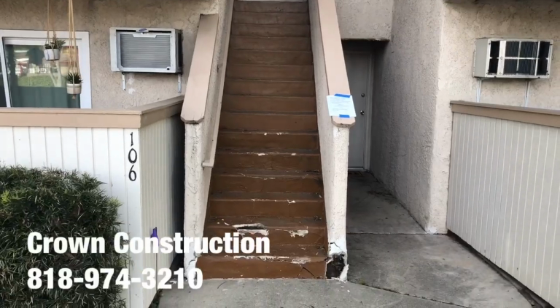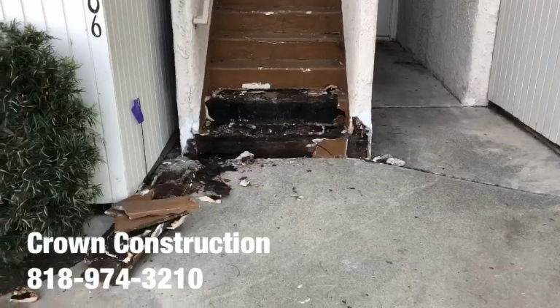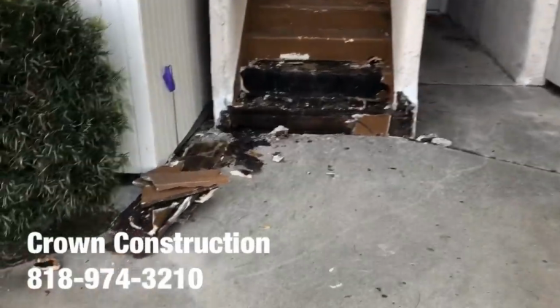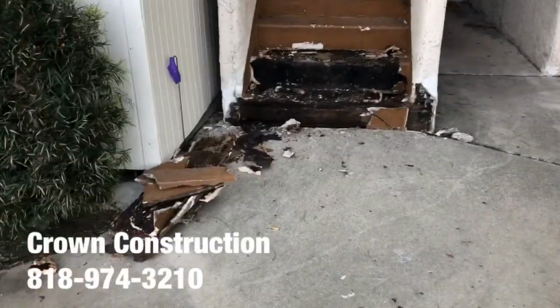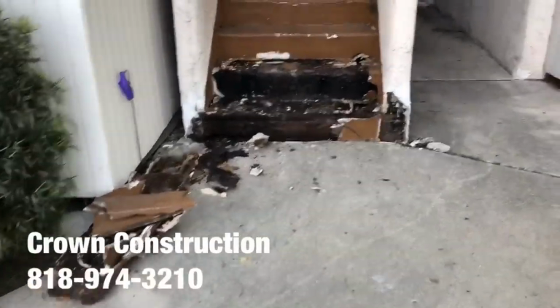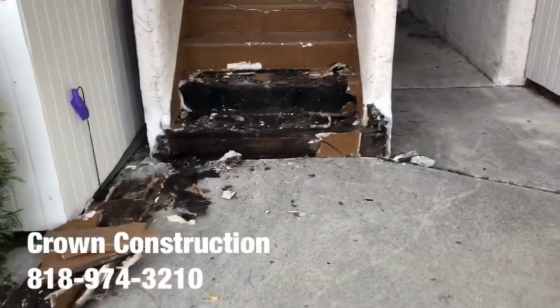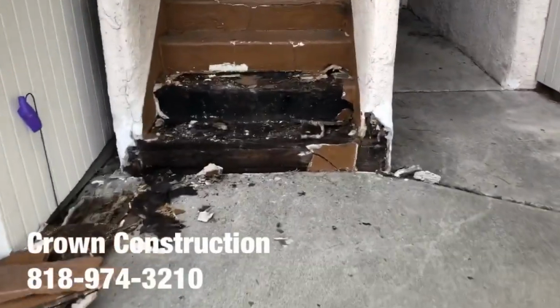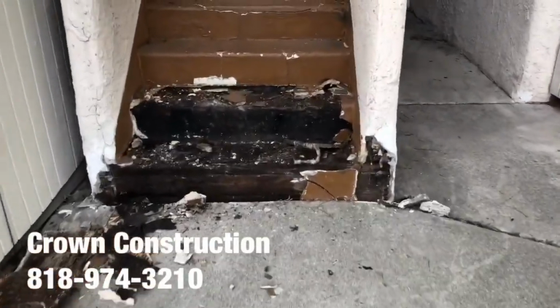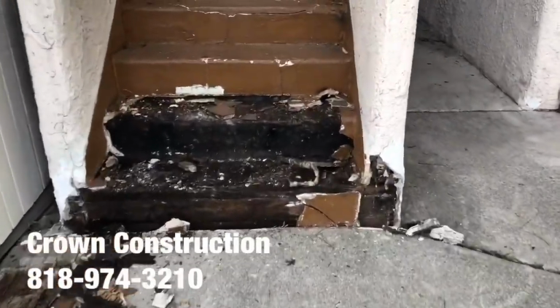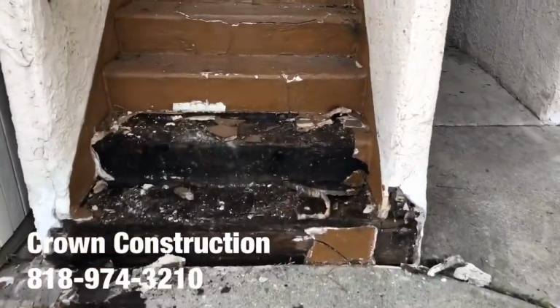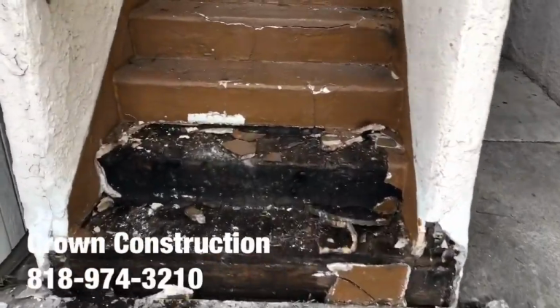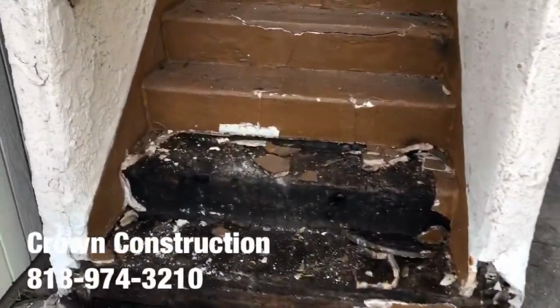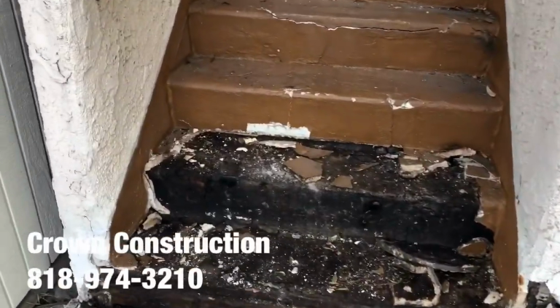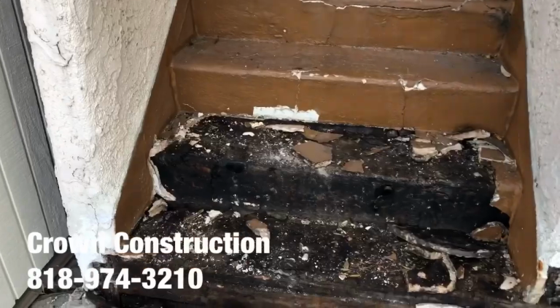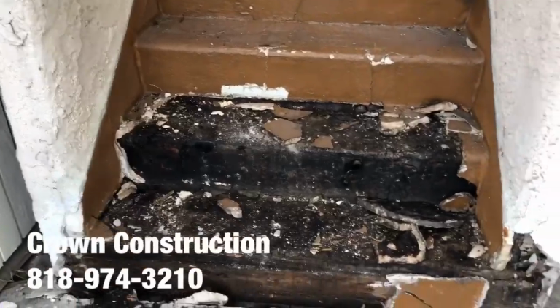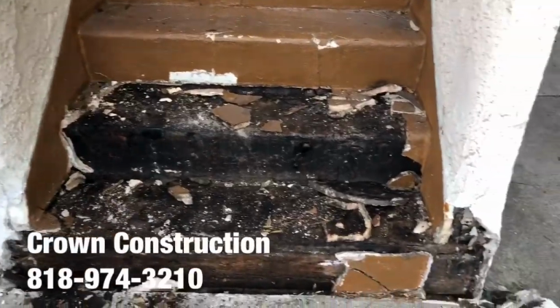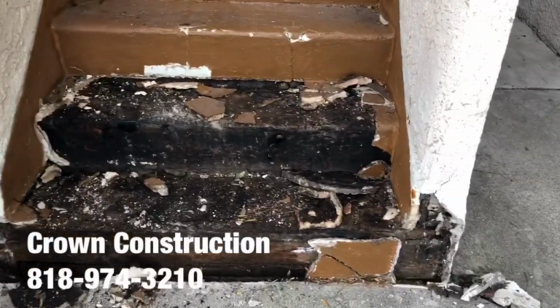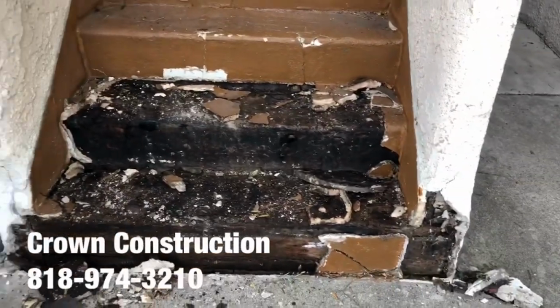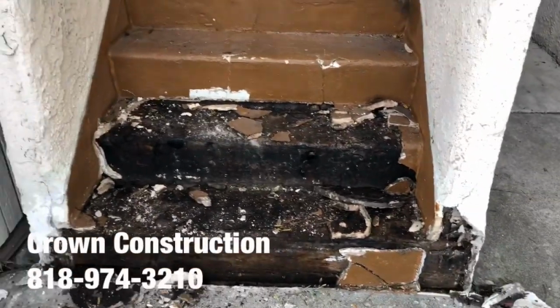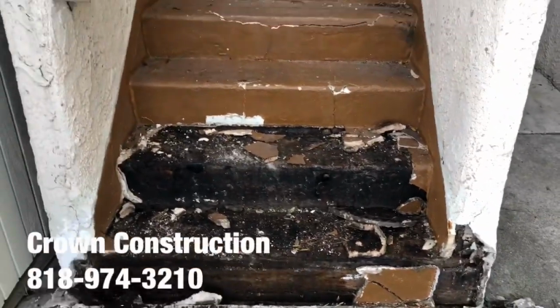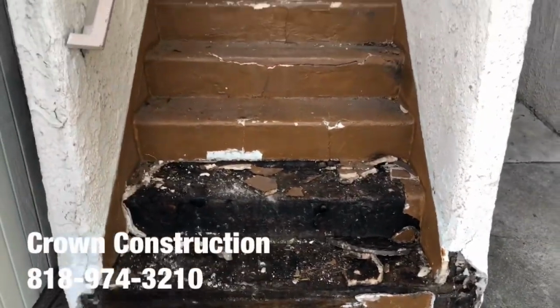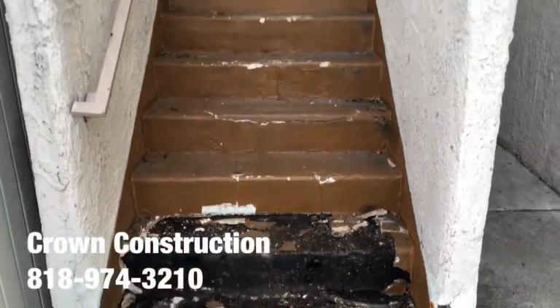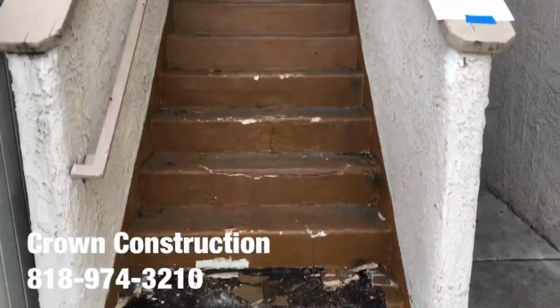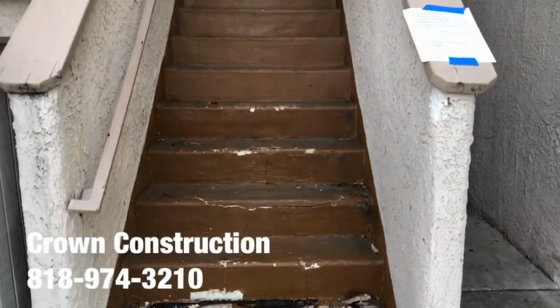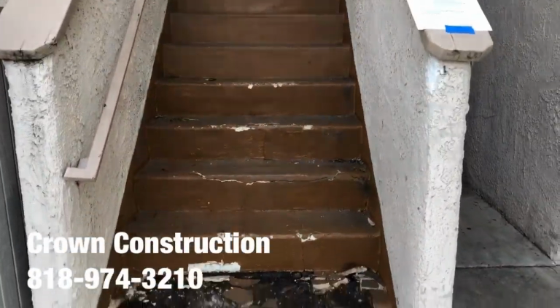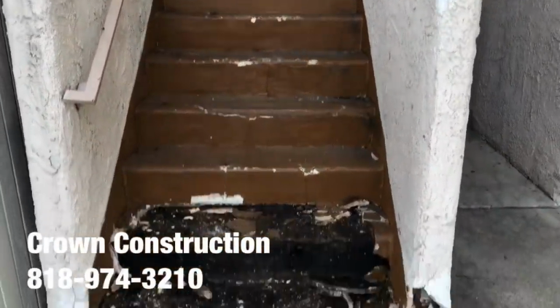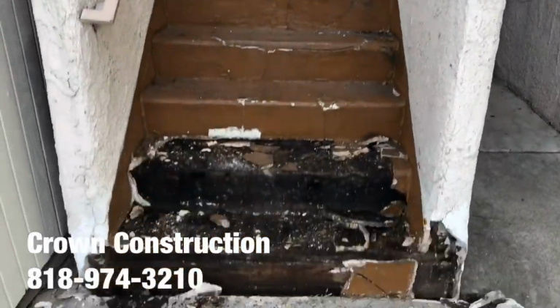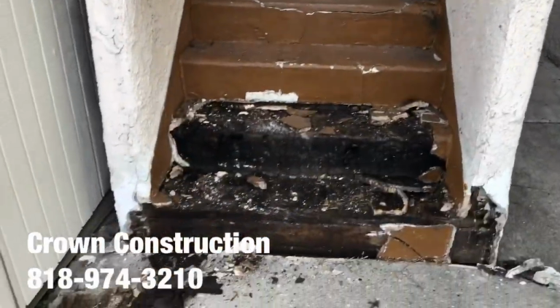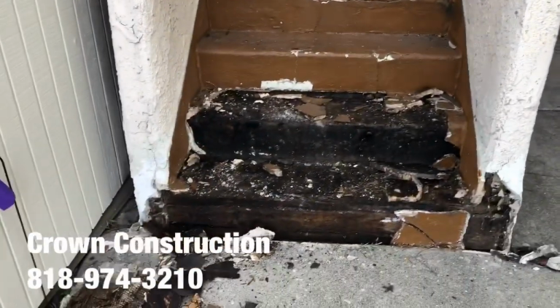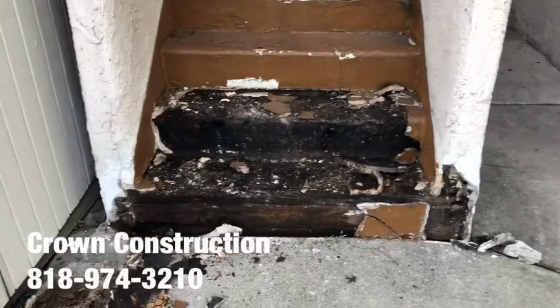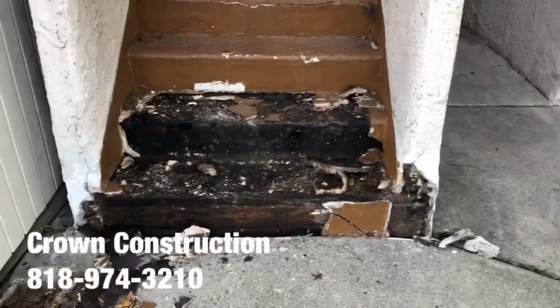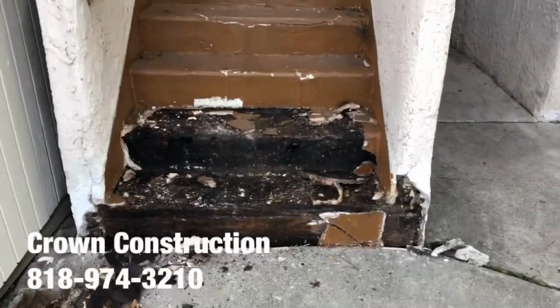Here we go, just starting with the demo. This is what it looks like — this is totally damaged. We're going to knock off all the steps. And that's what it looks like so far.